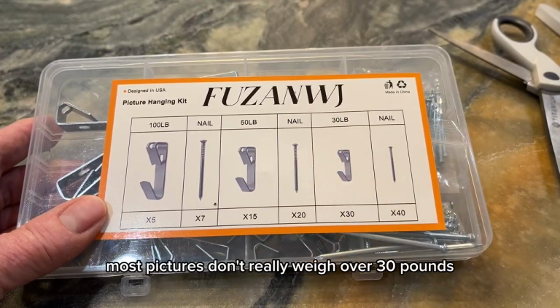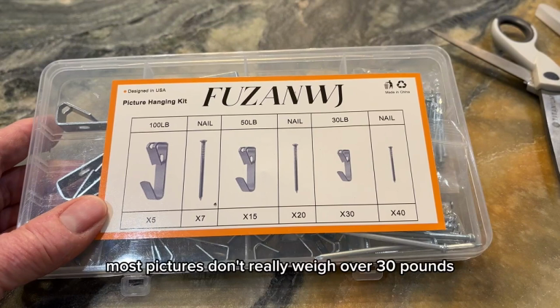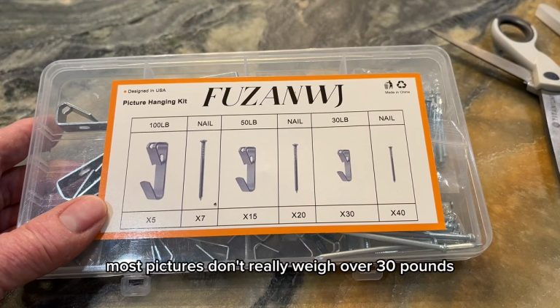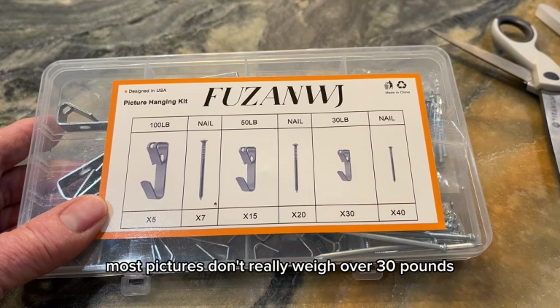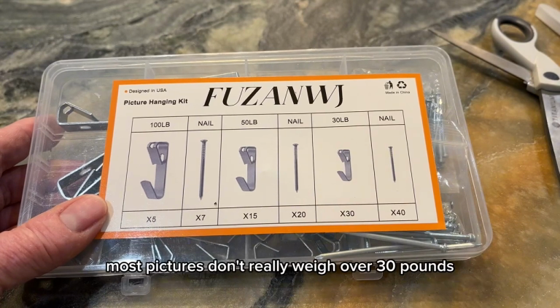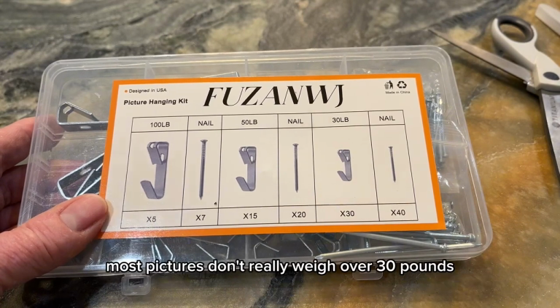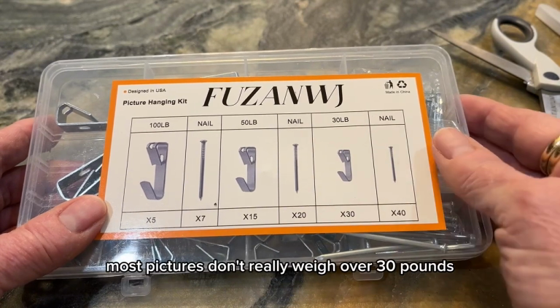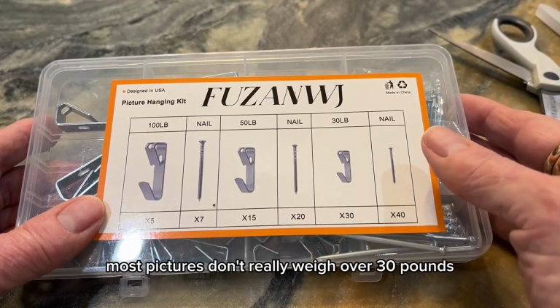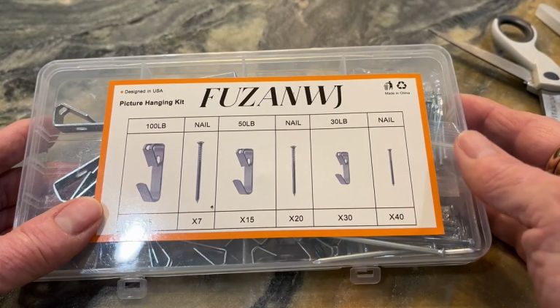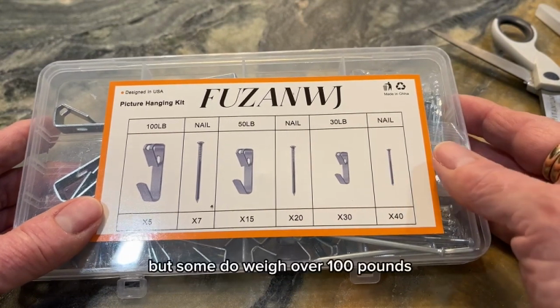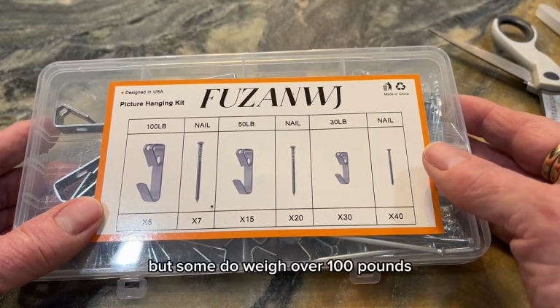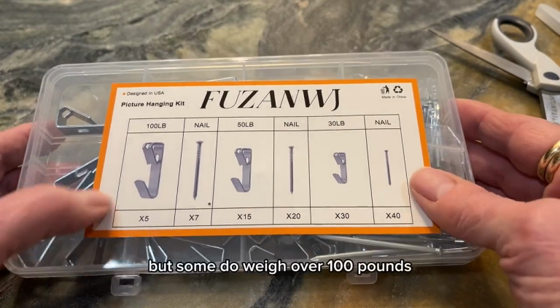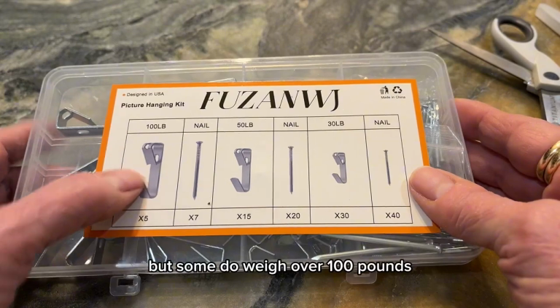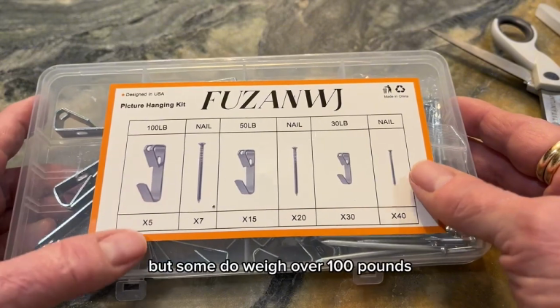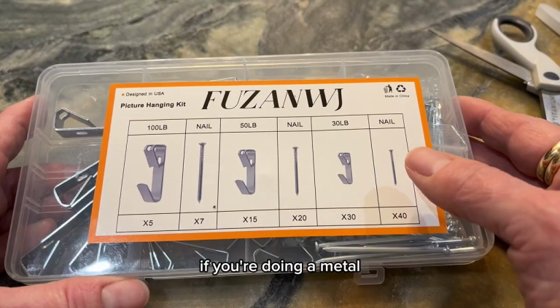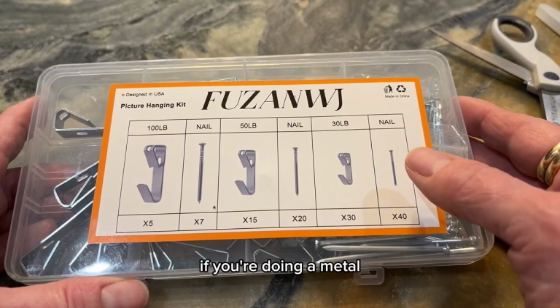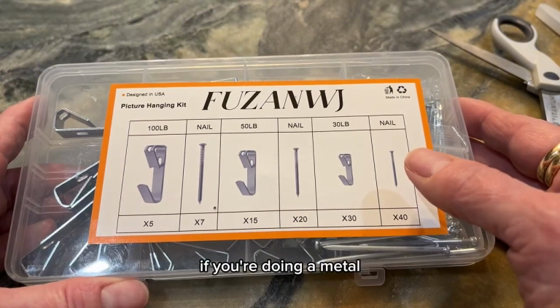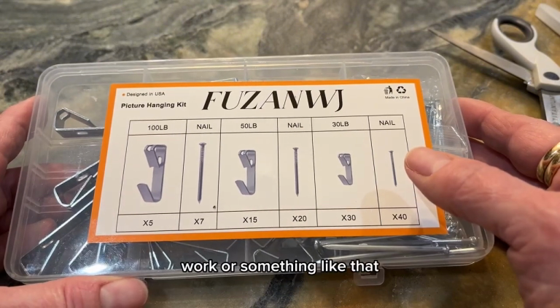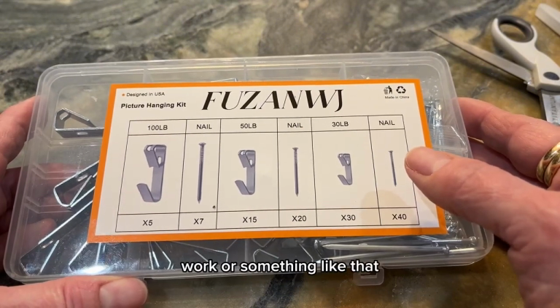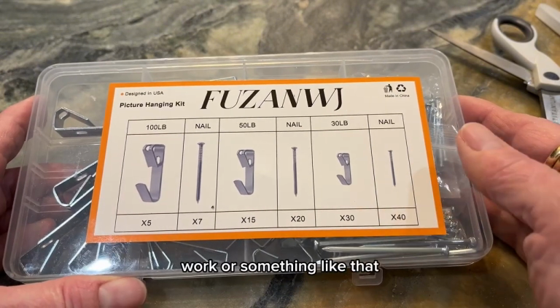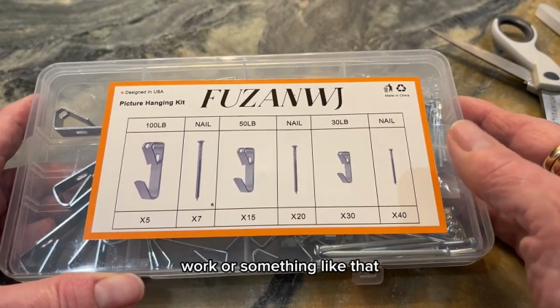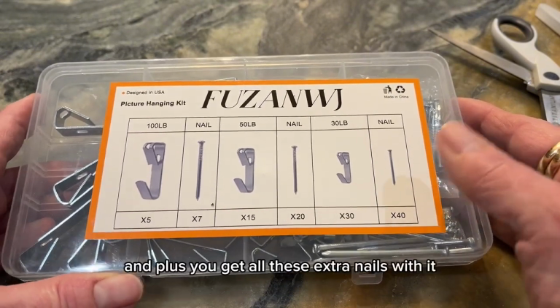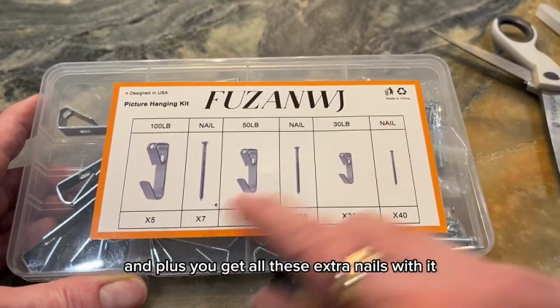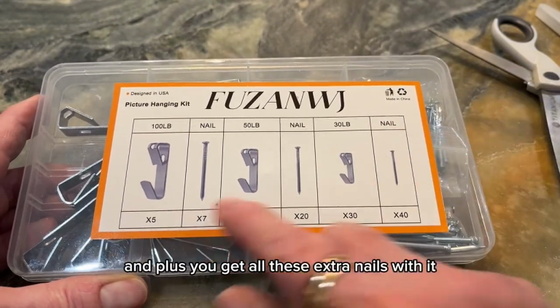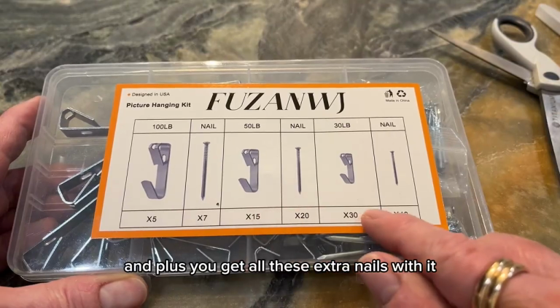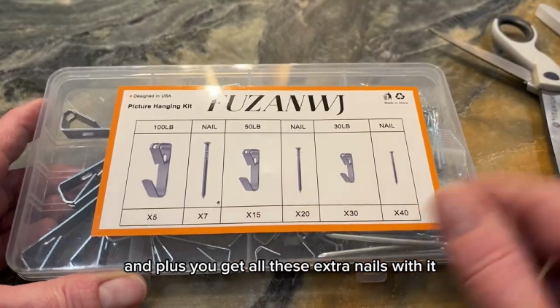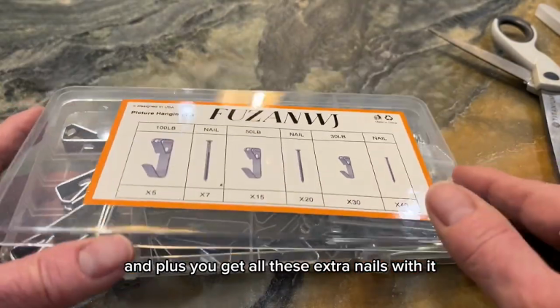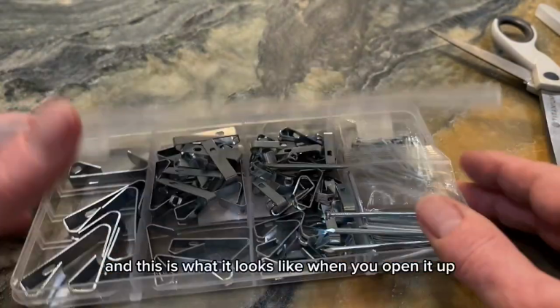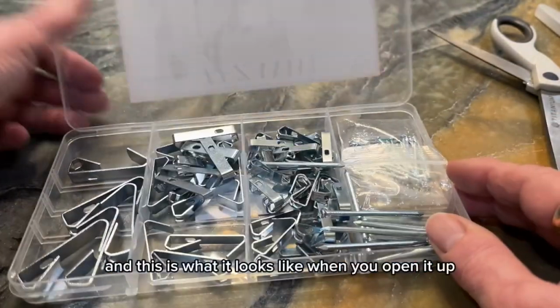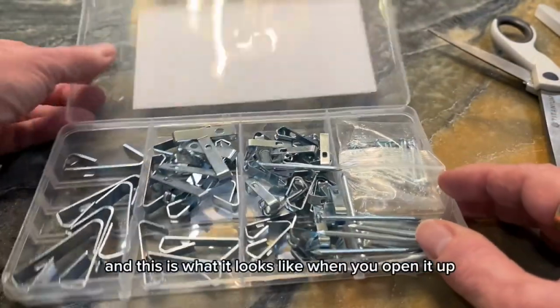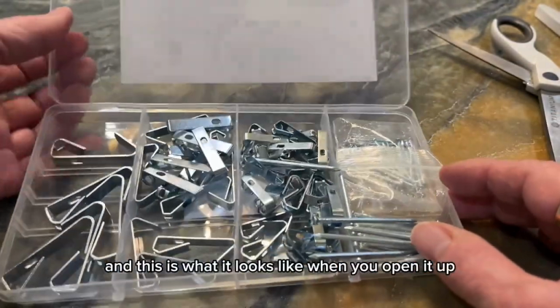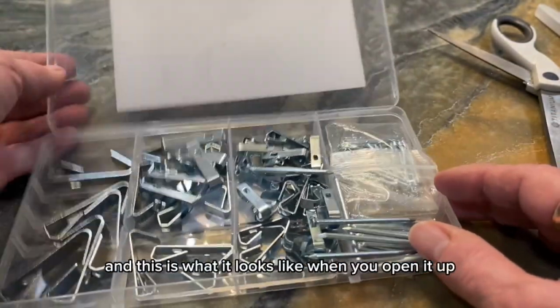Most pictures don't really weigh over 30 pounds, but some do weigh over 100 pounds if you're doing metalwork or something like that. Plus you get all these extra nails with it, and this is what it looks like when you open it up.